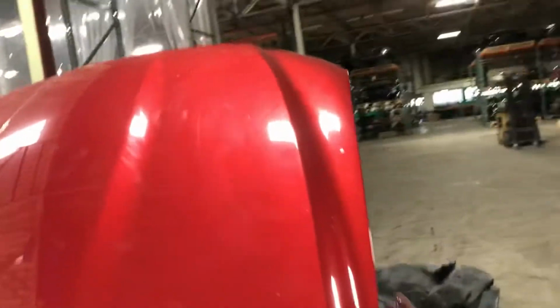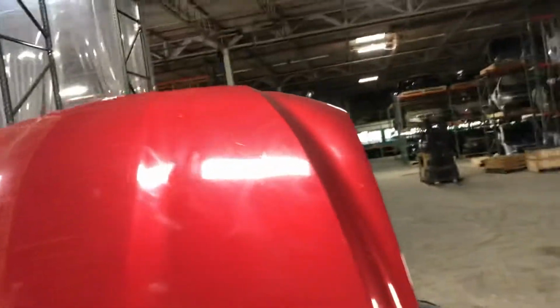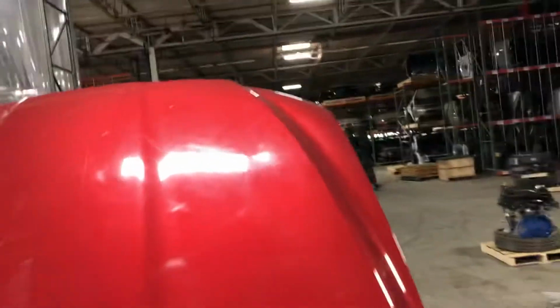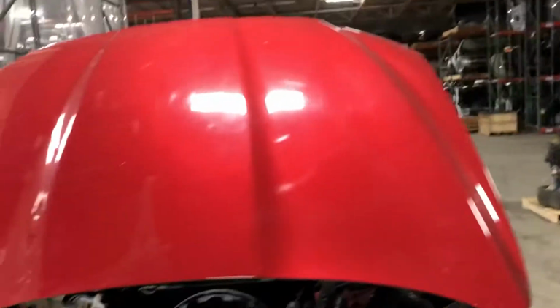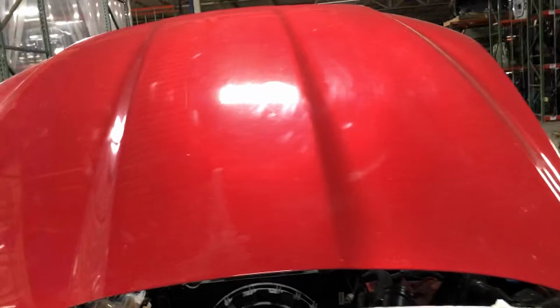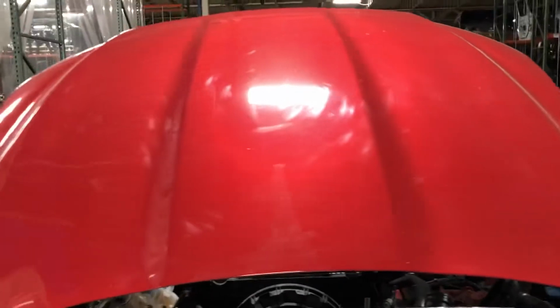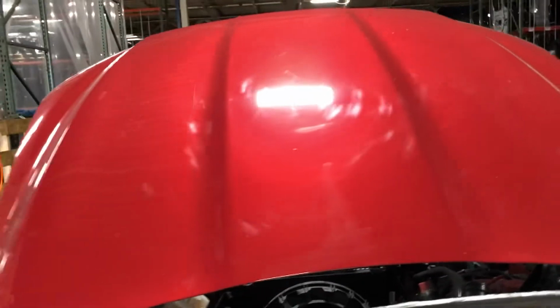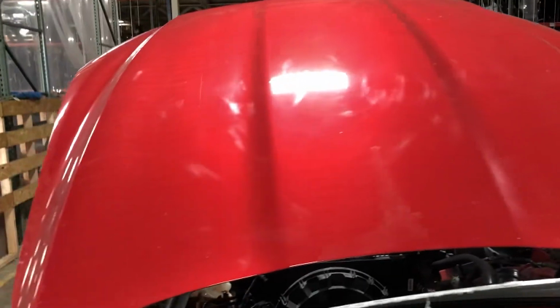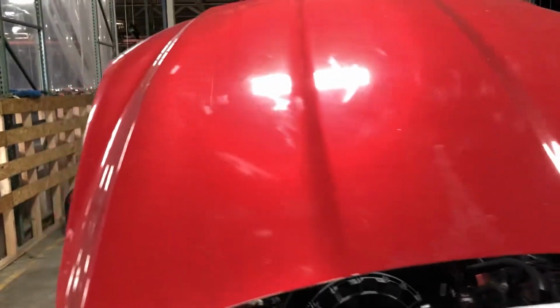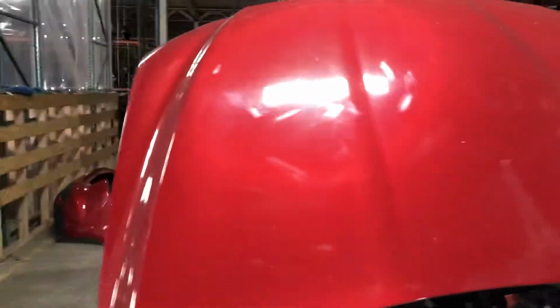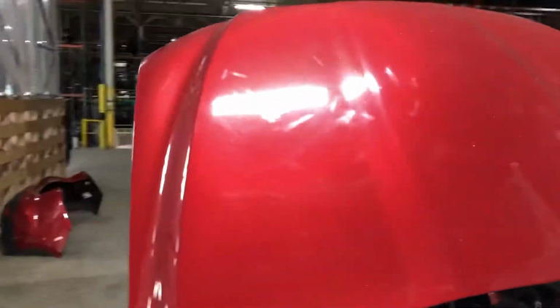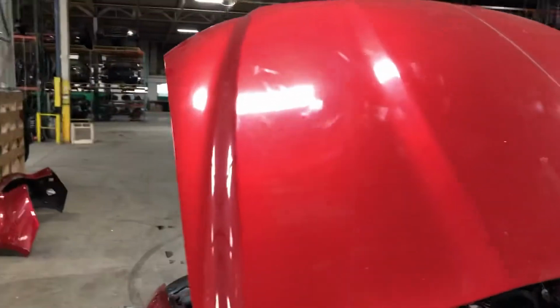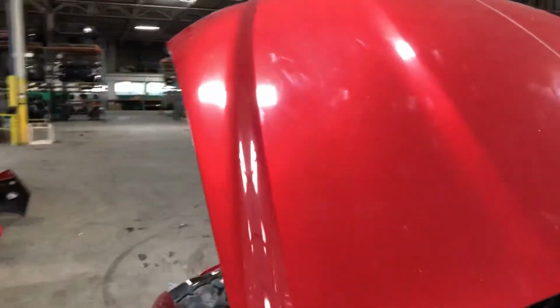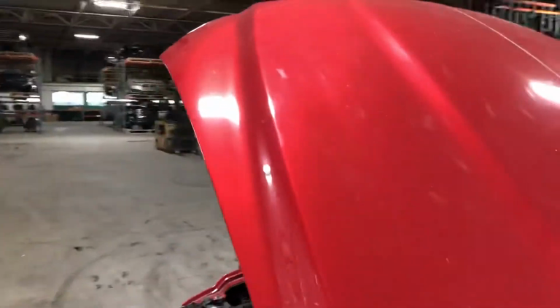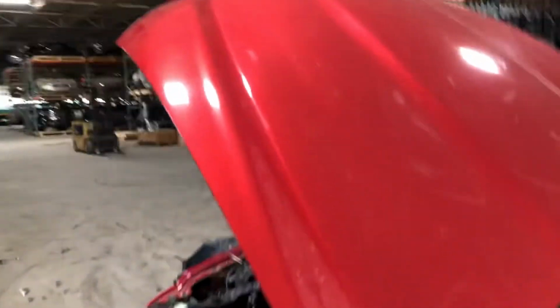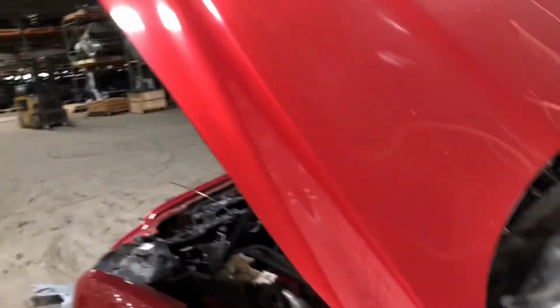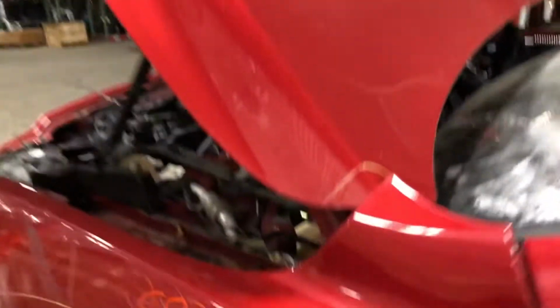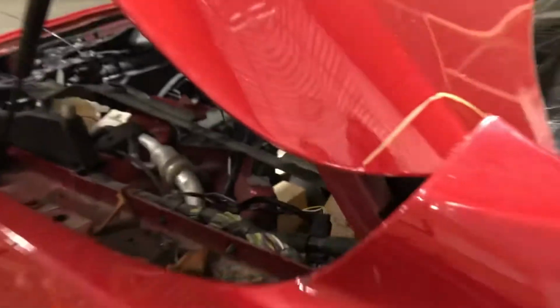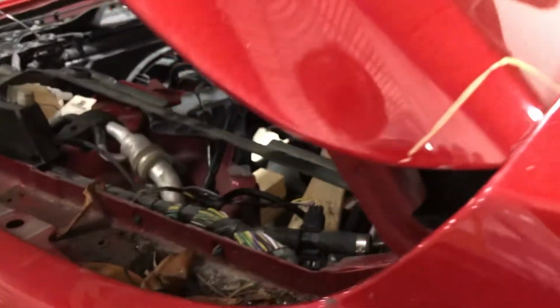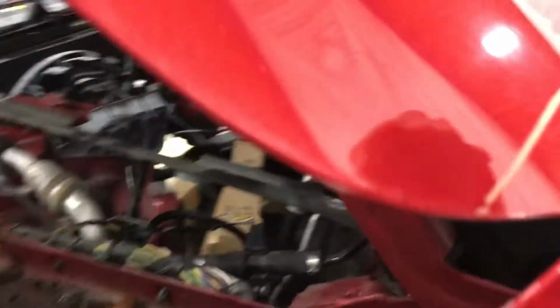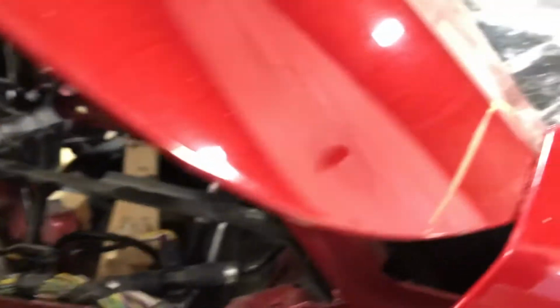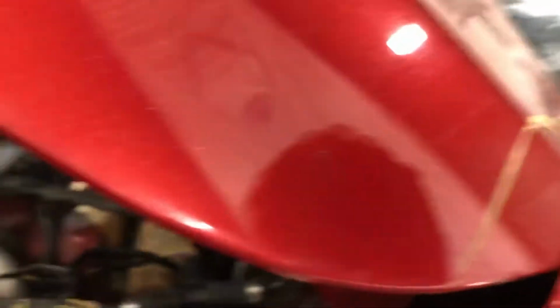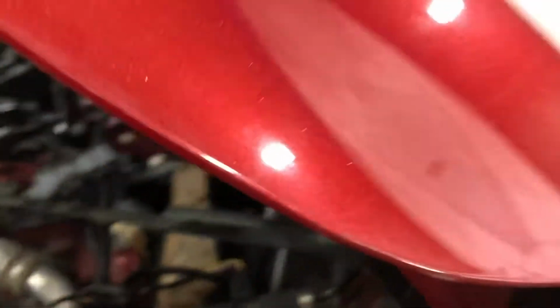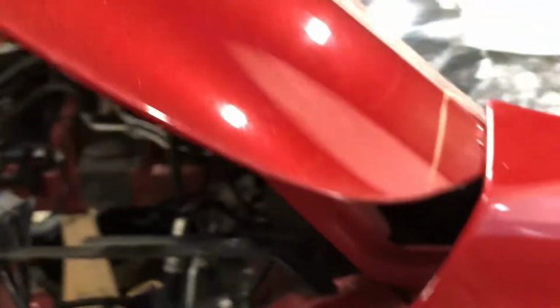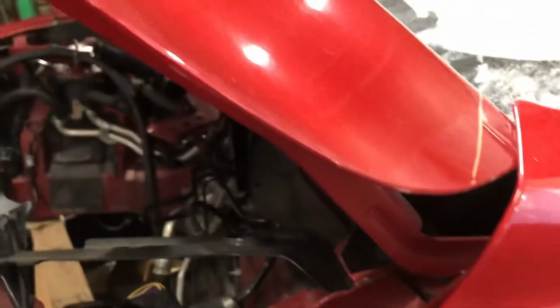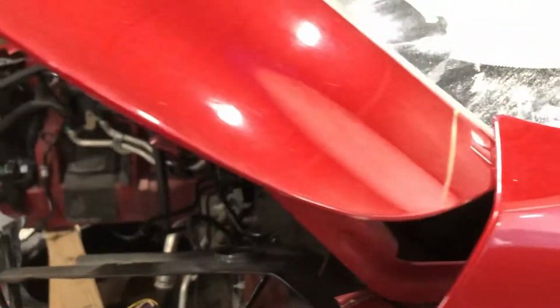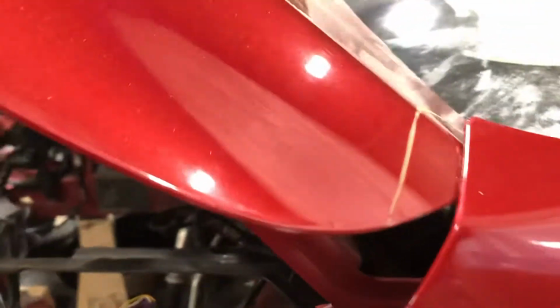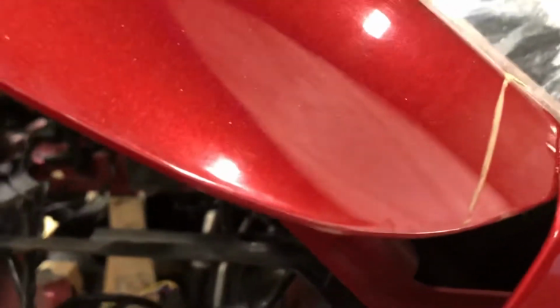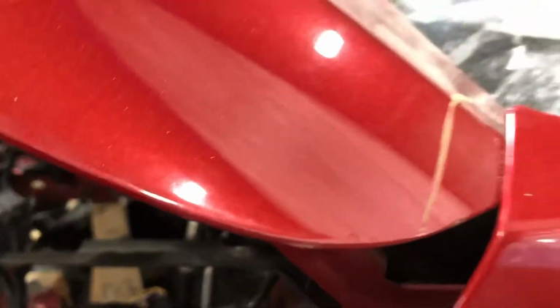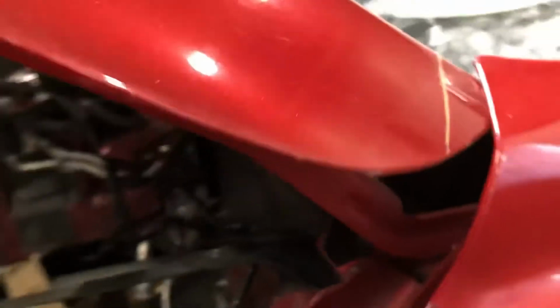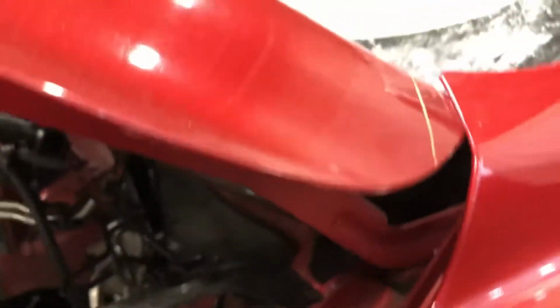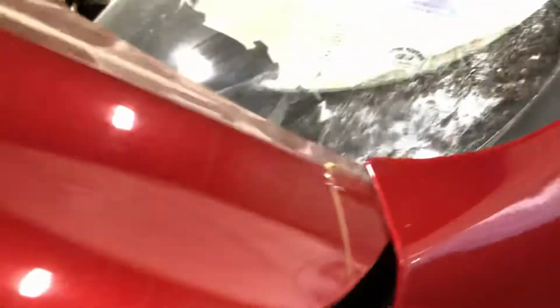Take a look at the hood. Most of the shape looks good, but right here you can see it's got a little damage on the lip.